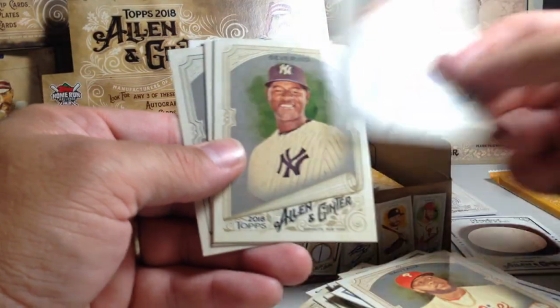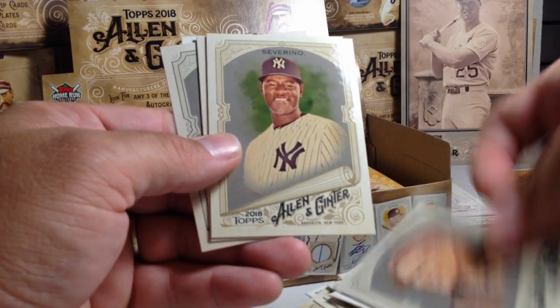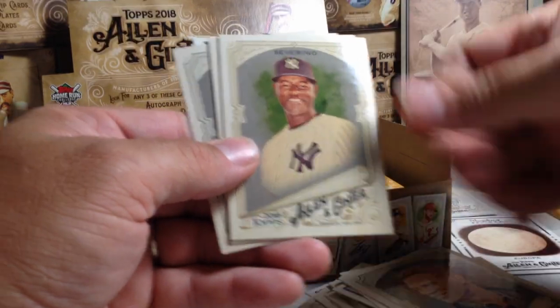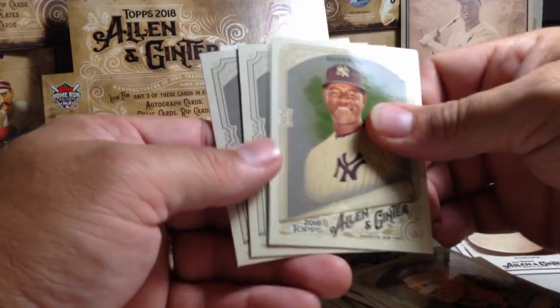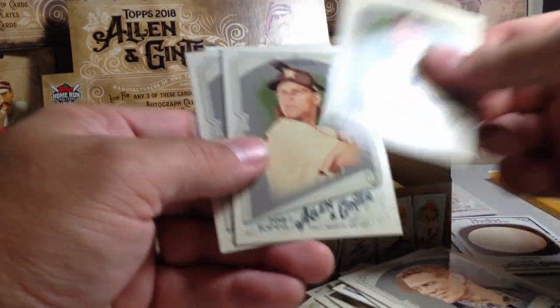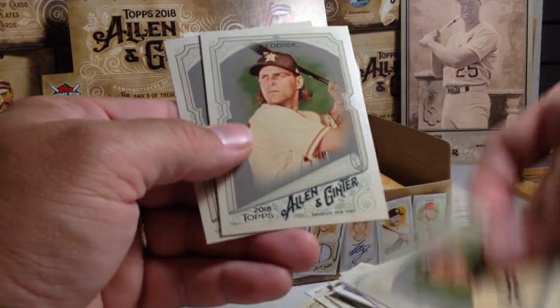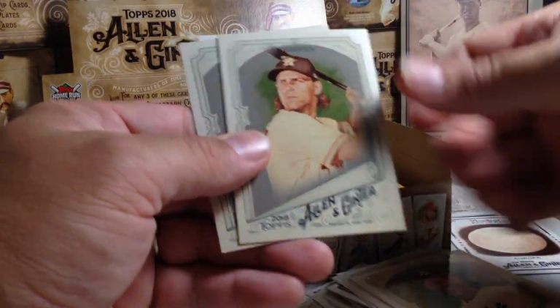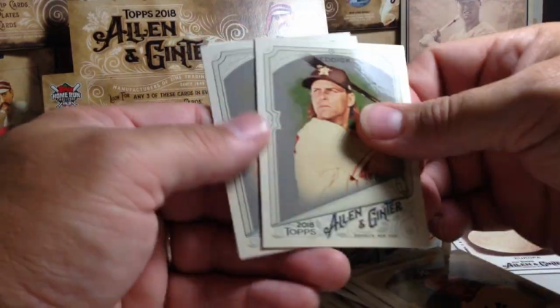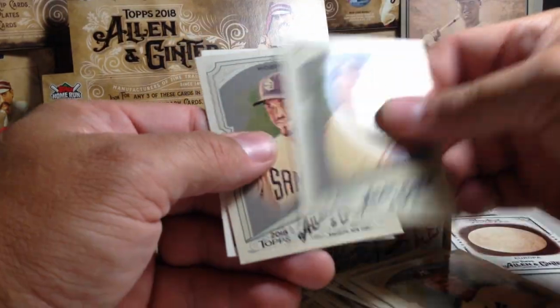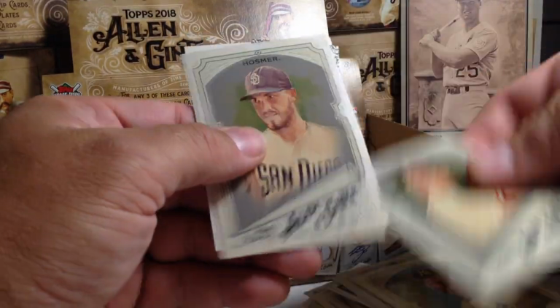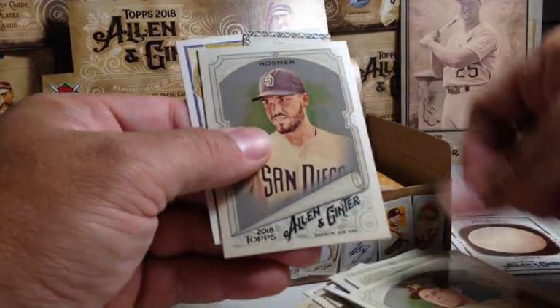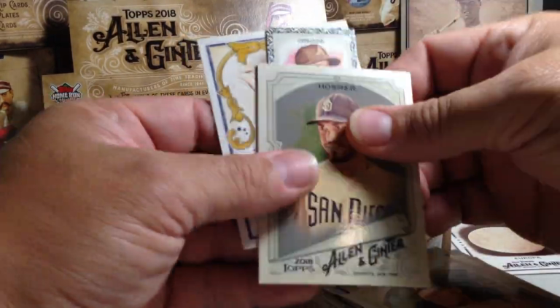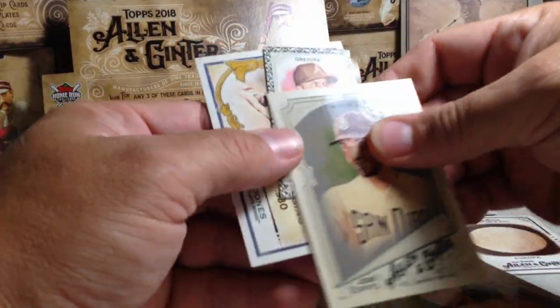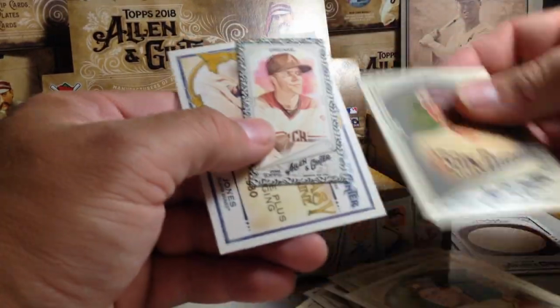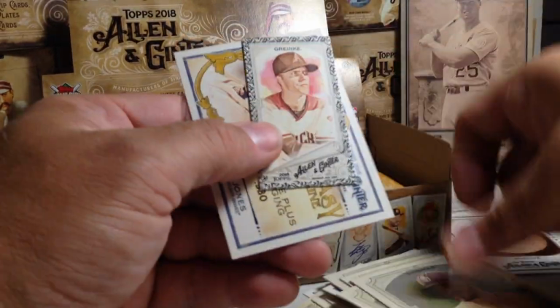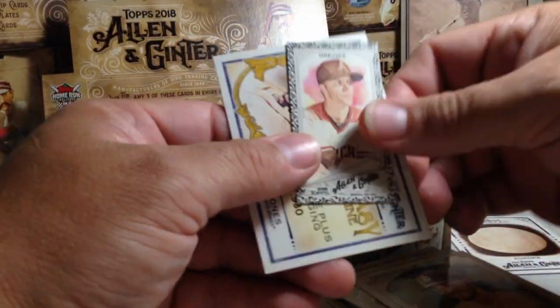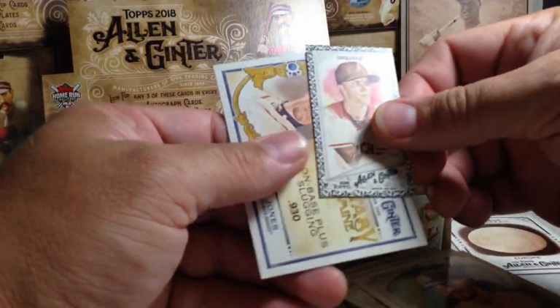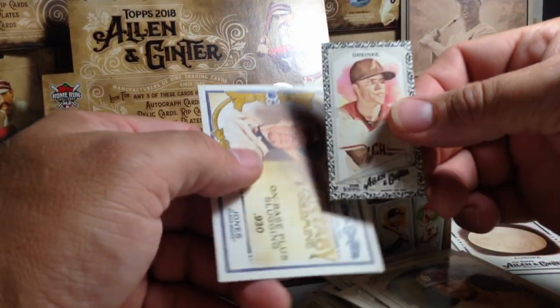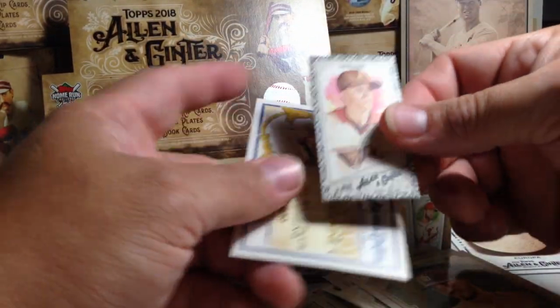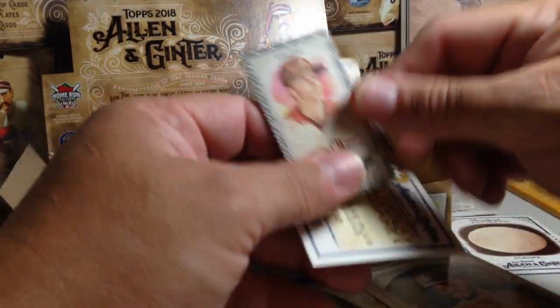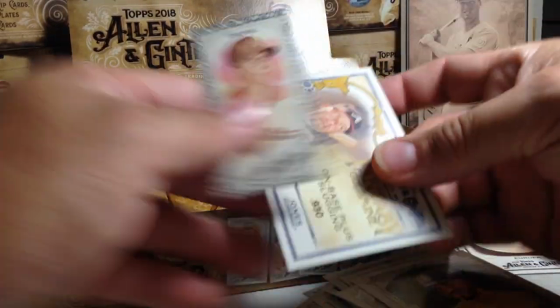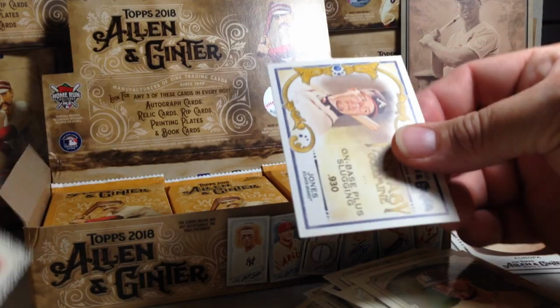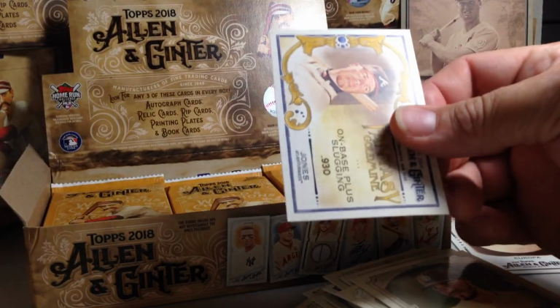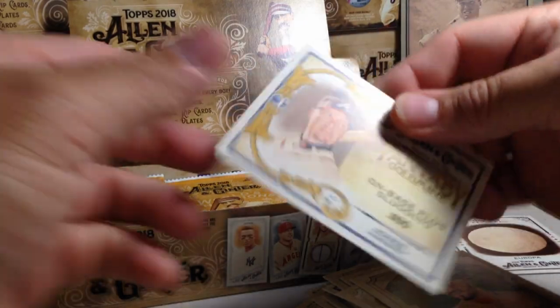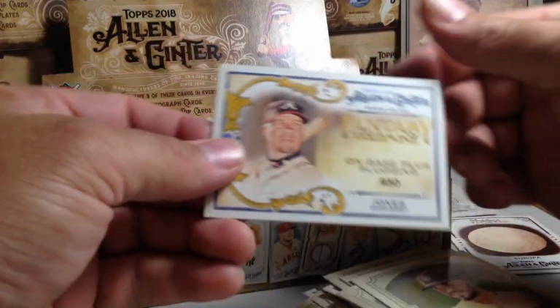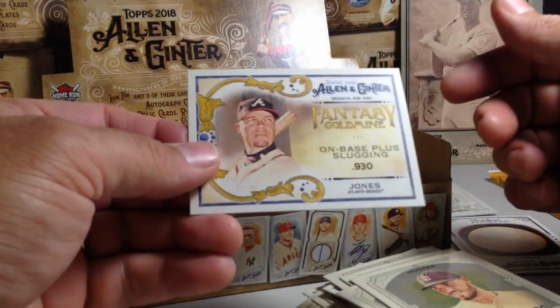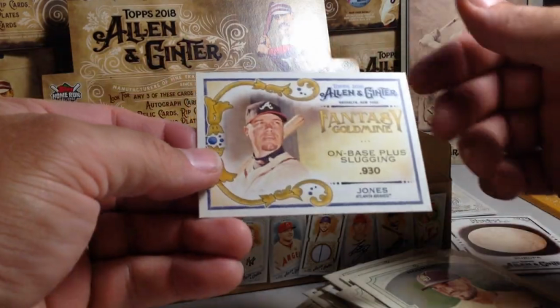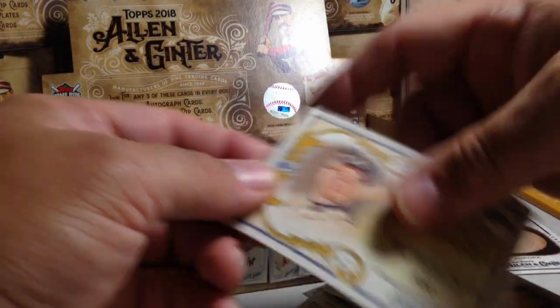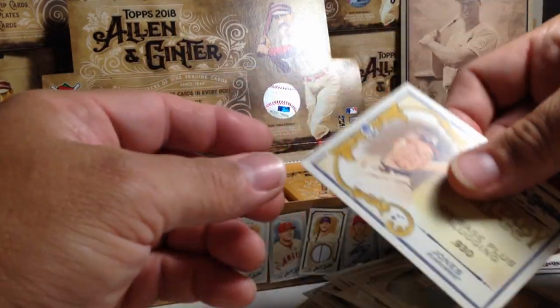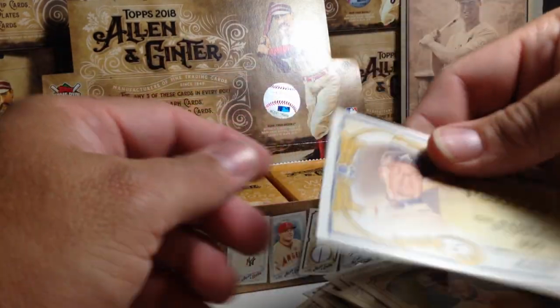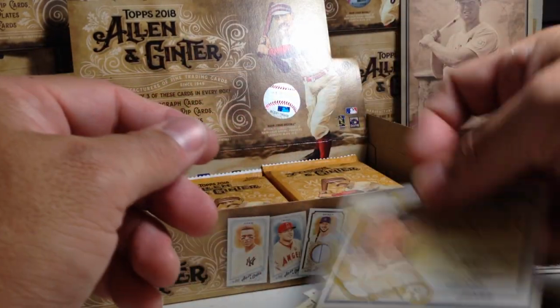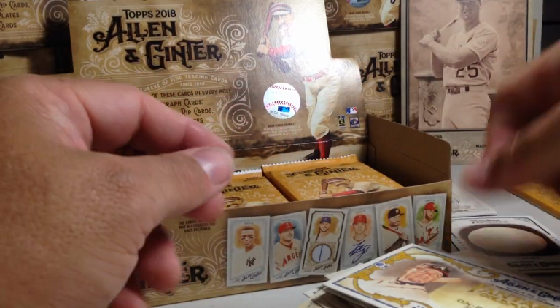Theo Epstein, Luis Severino, Josh Reddick, Eric Hosmer, Zach Greinke, a black border, and Chipper Jones.